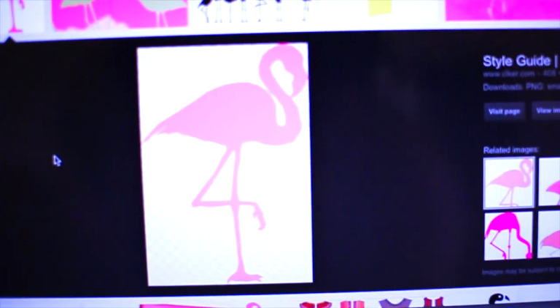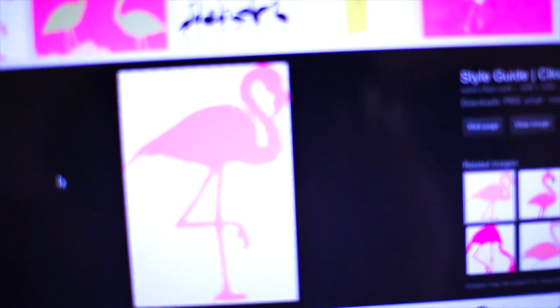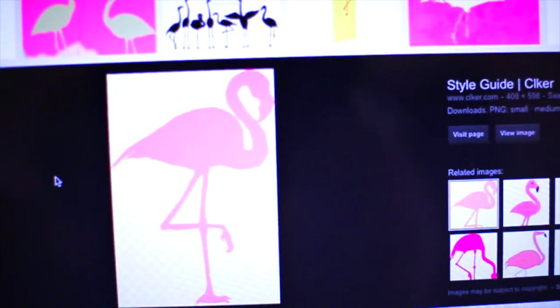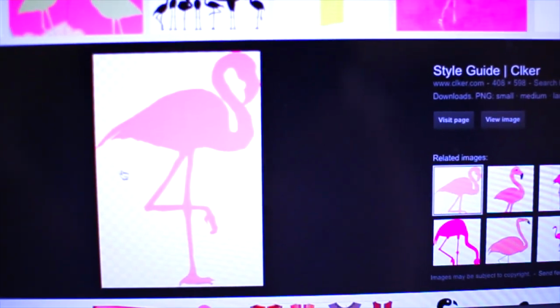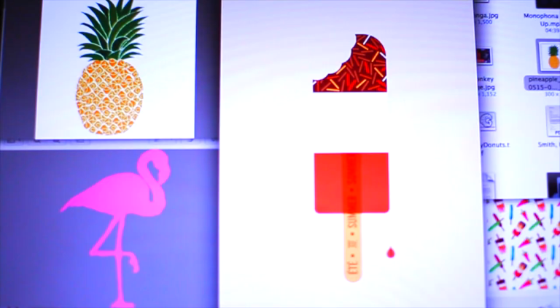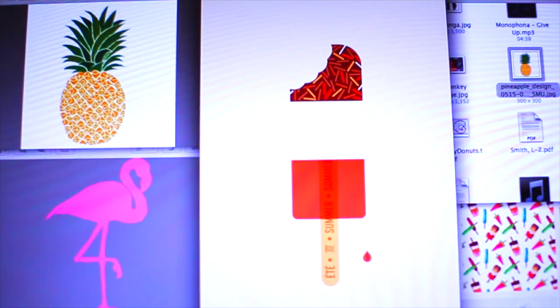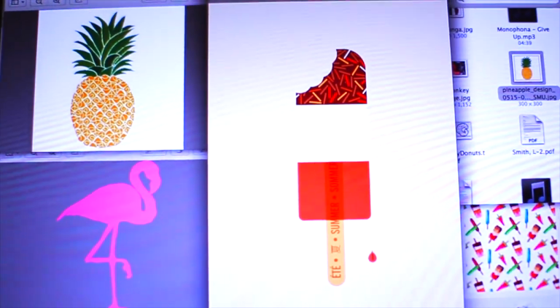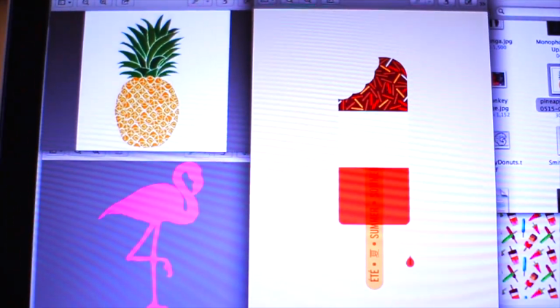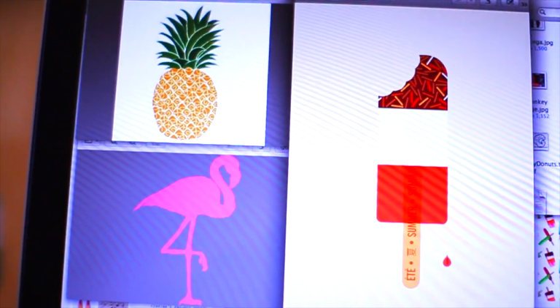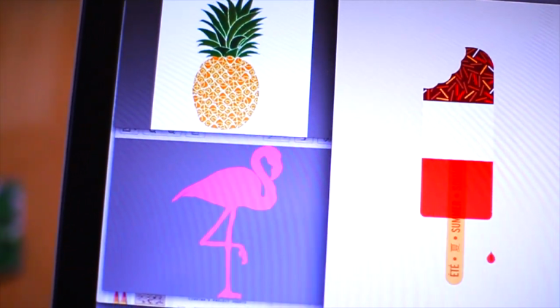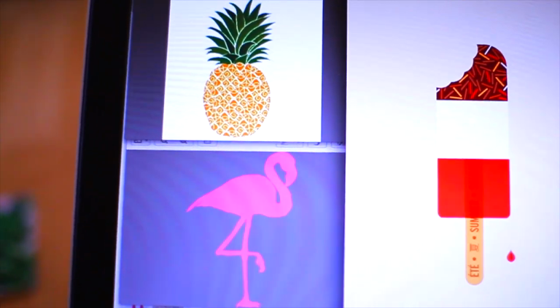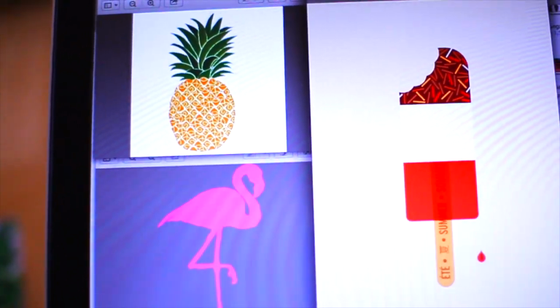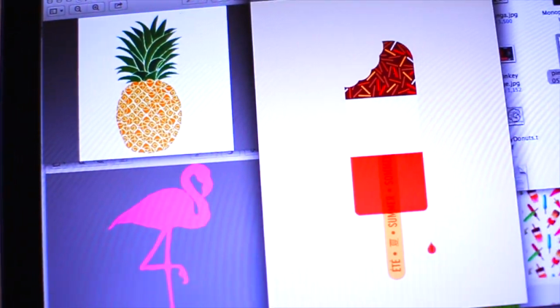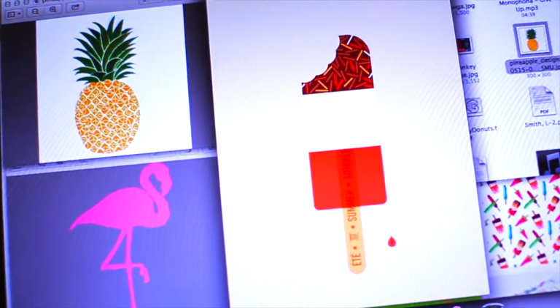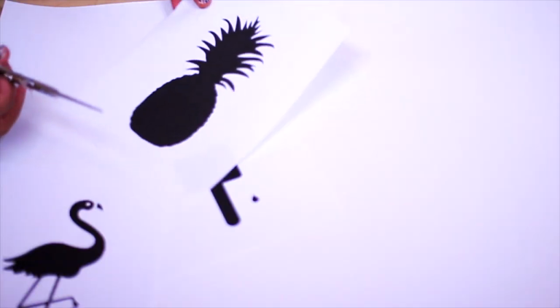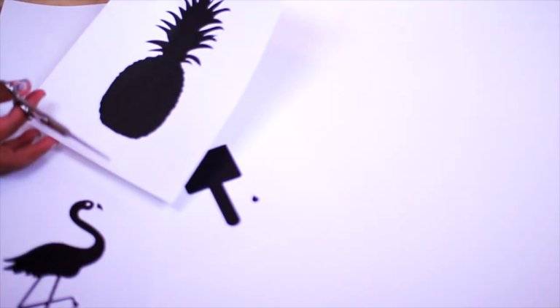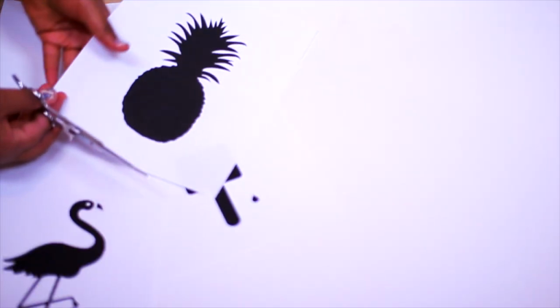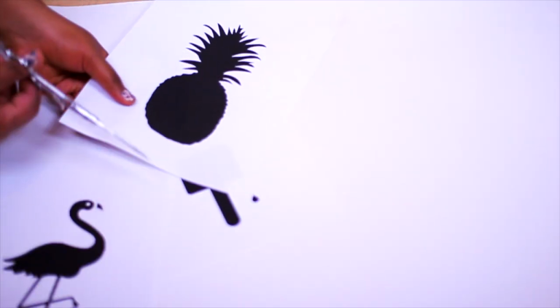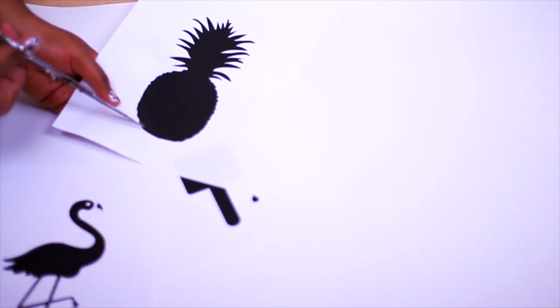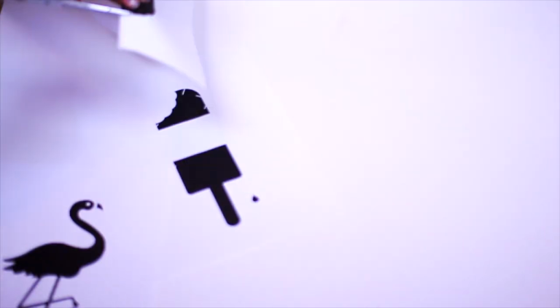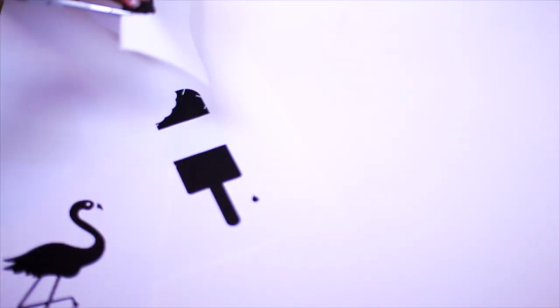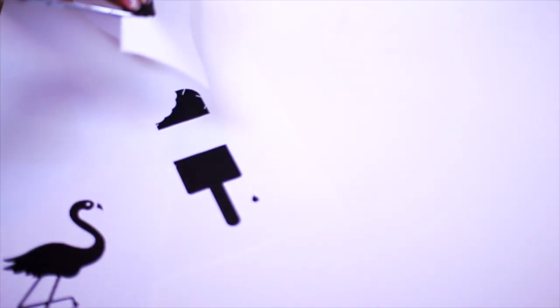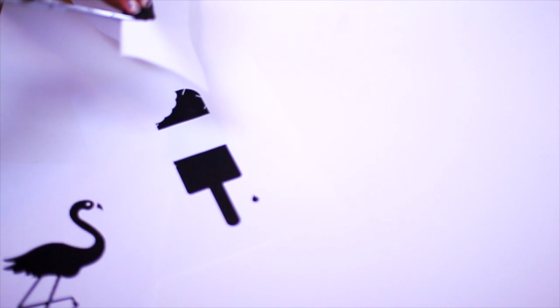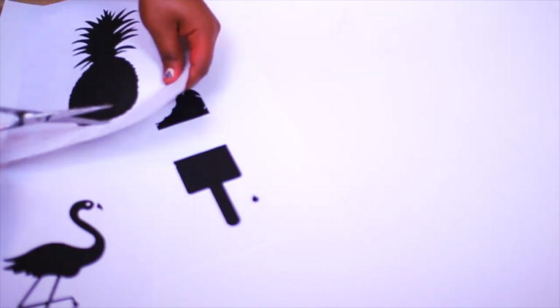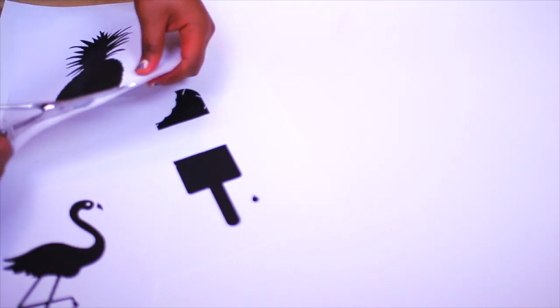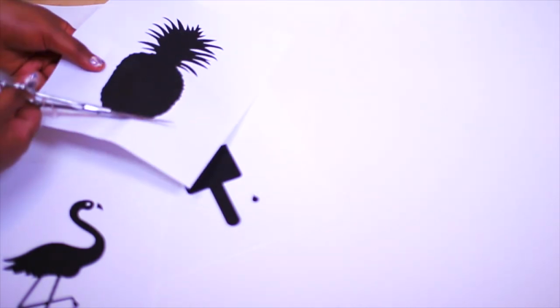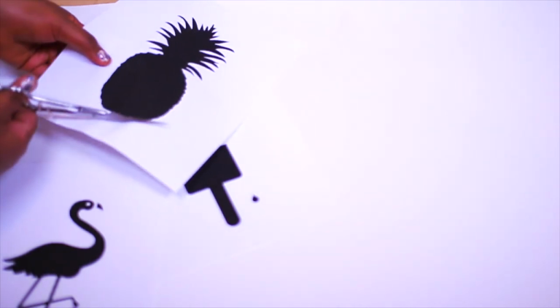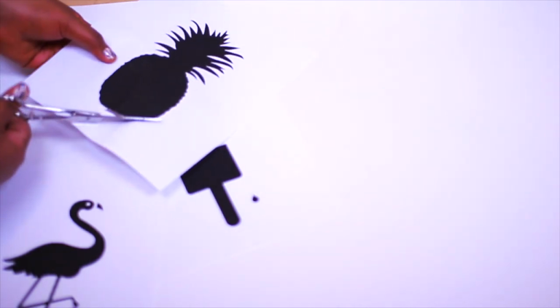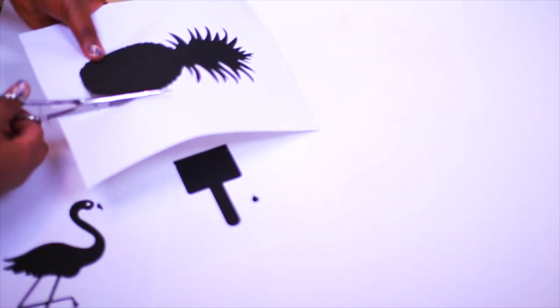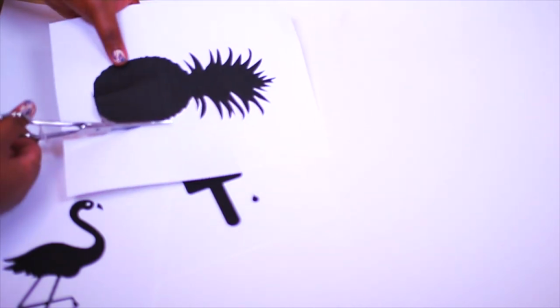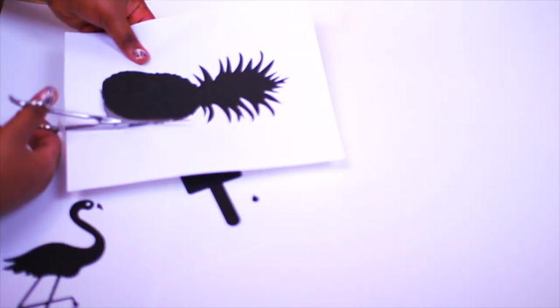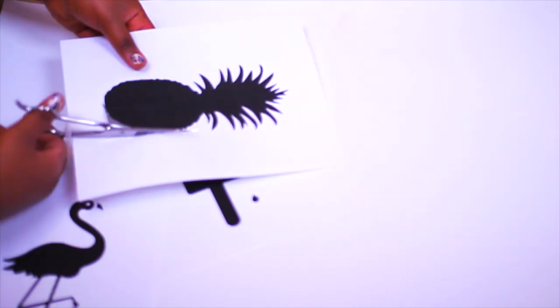Start out by picking some designs you like from the computer and printing them off. I chose a popsicle, a flamingo, and a pineapple — they're all perfect for summer. You're just gonna want to cut them out like a stencil, so just cut out the entire black part and leave the outer part; that's gonna create the stencil.